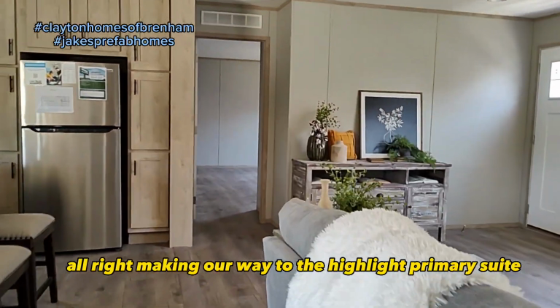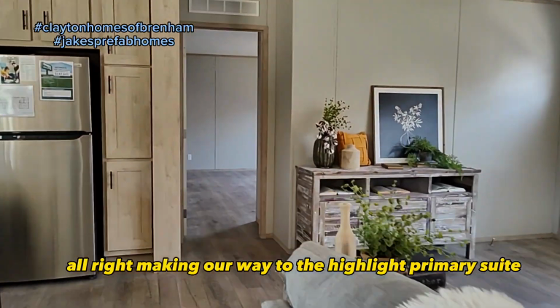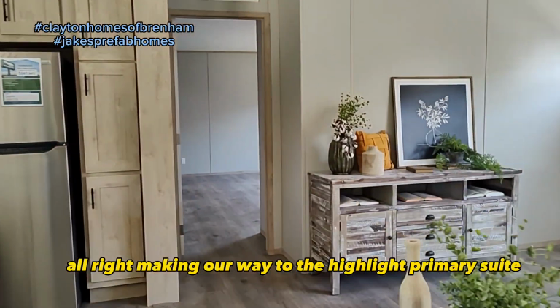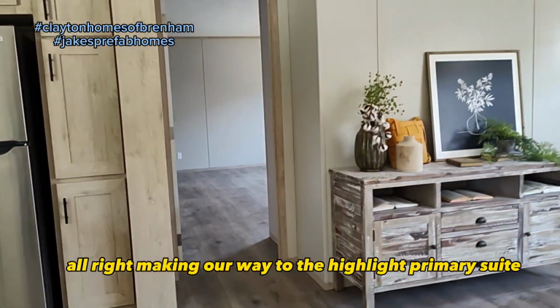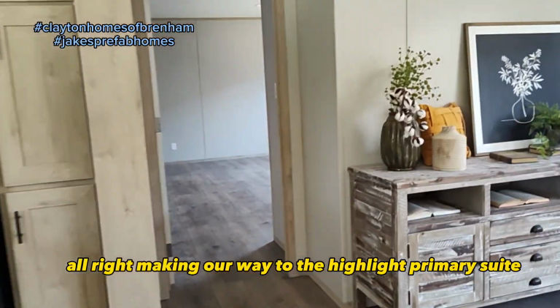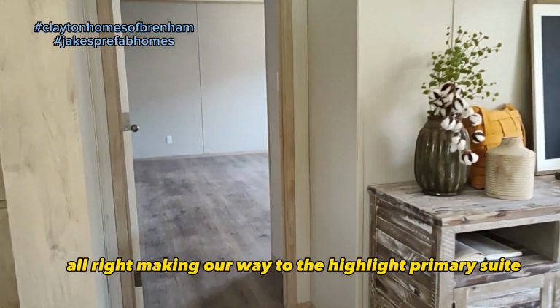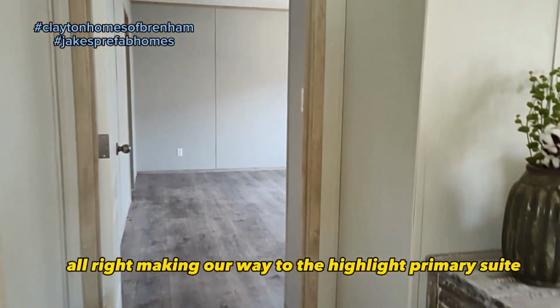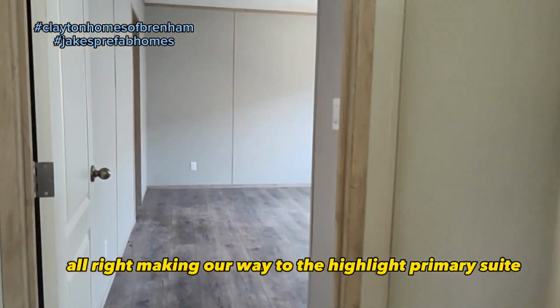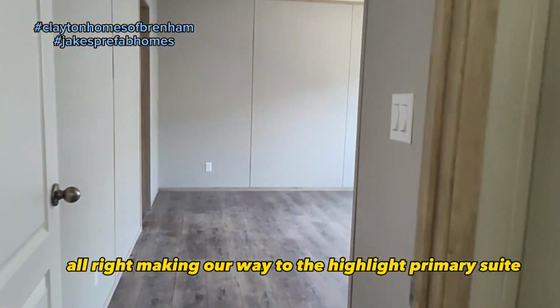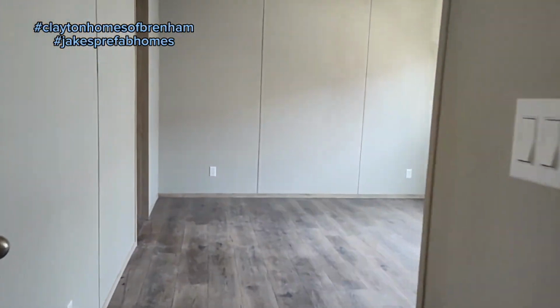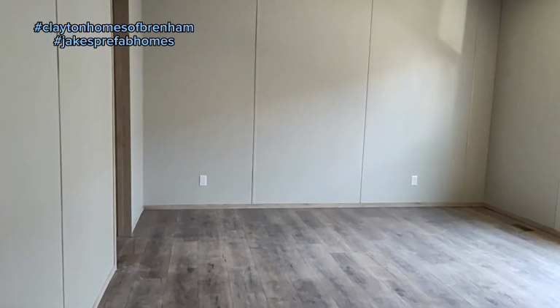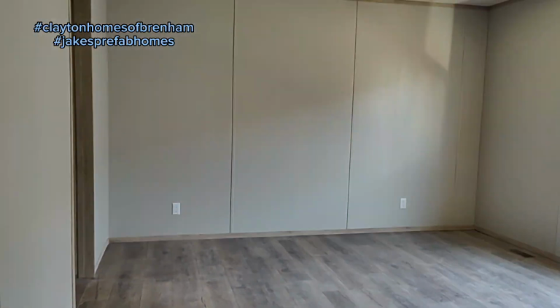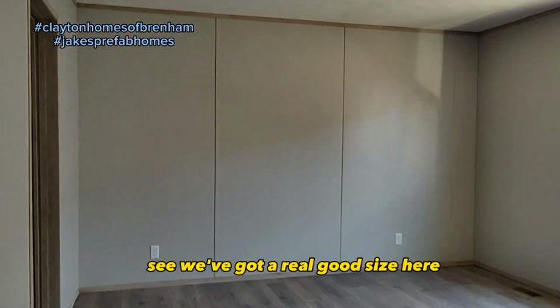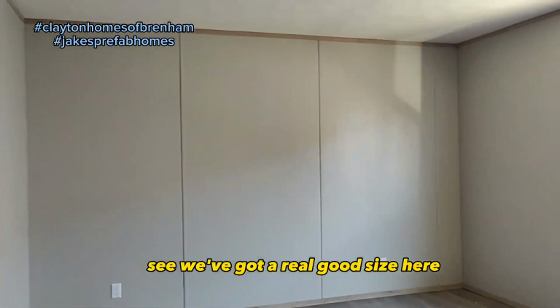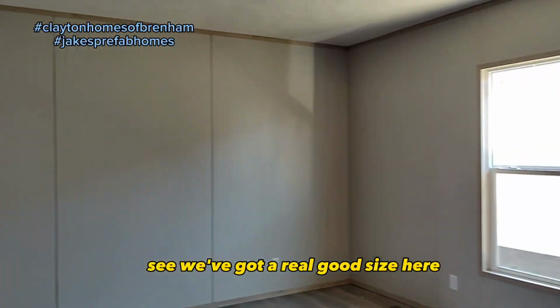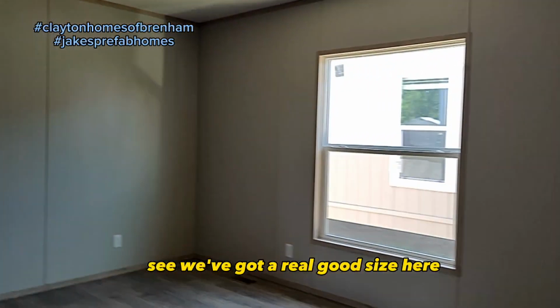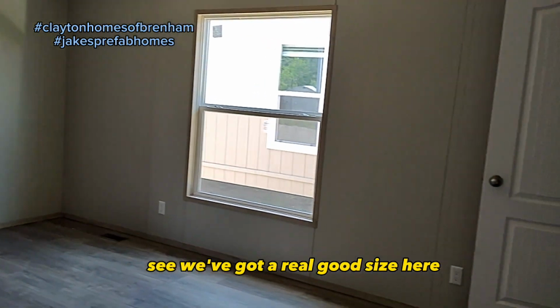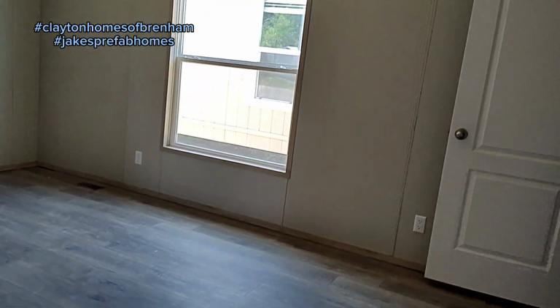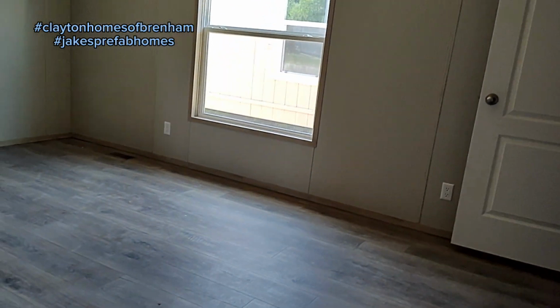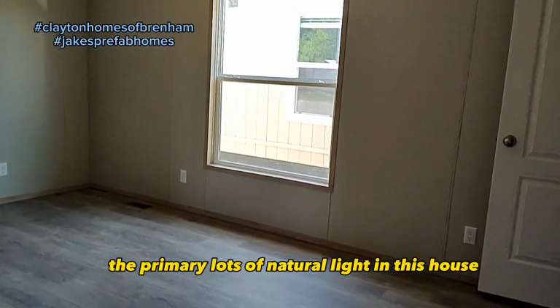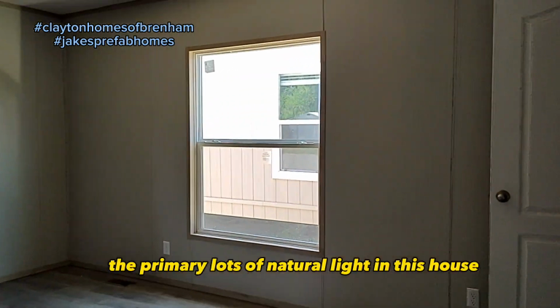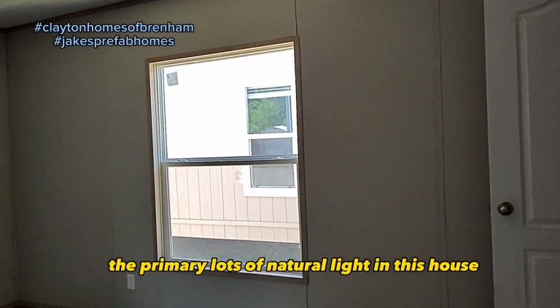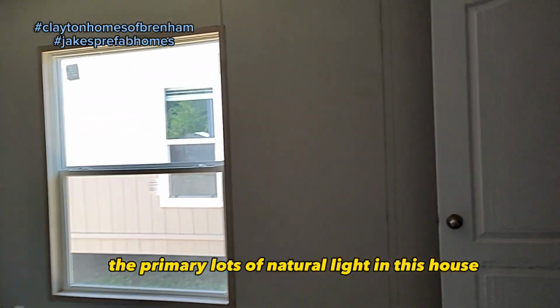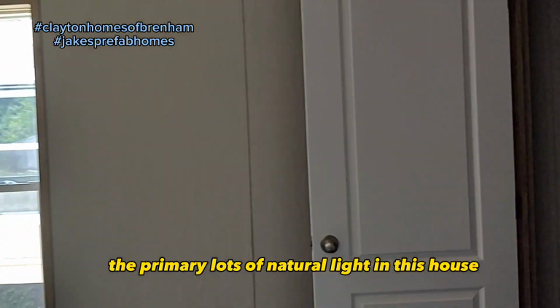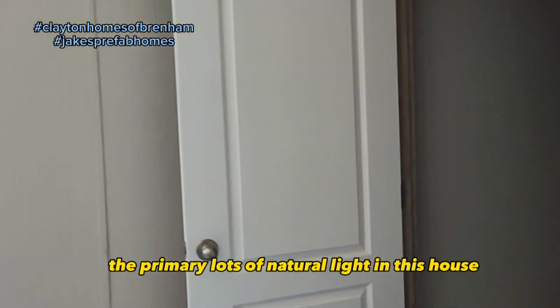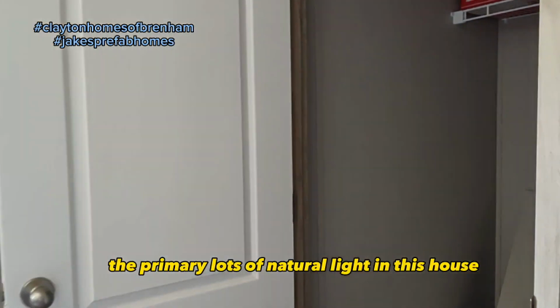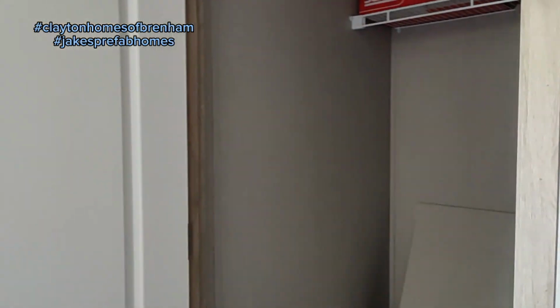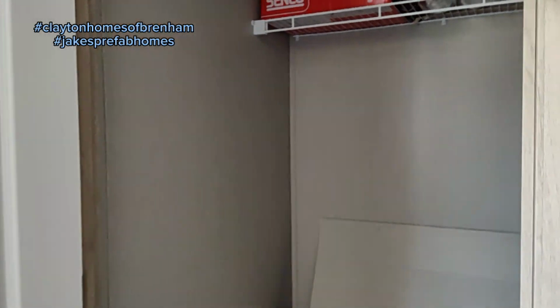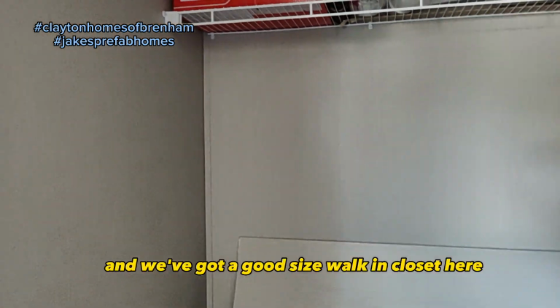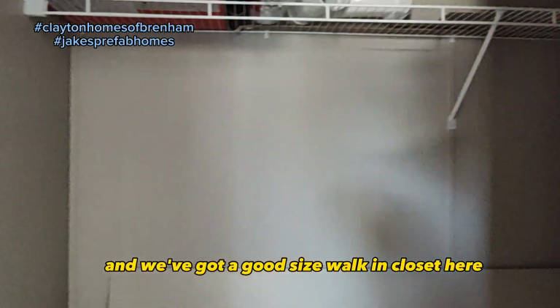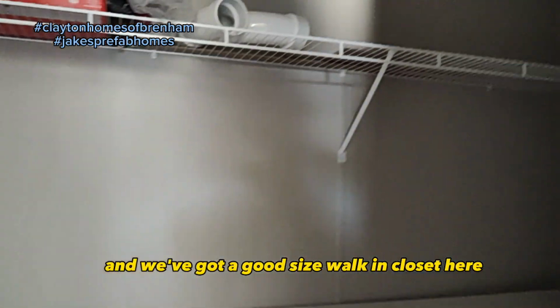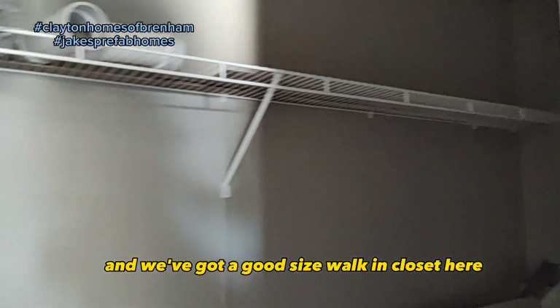Making our way to the highlight — the primary suite. You can see it's a really good size. Lots of natural light in this house, and we've got a good size walk-in closet here.